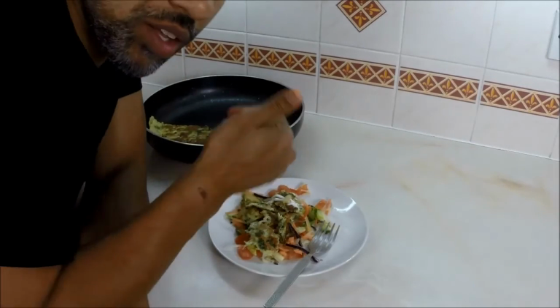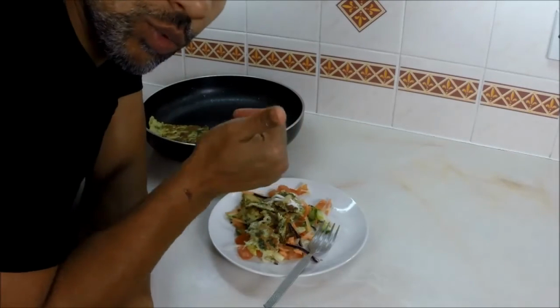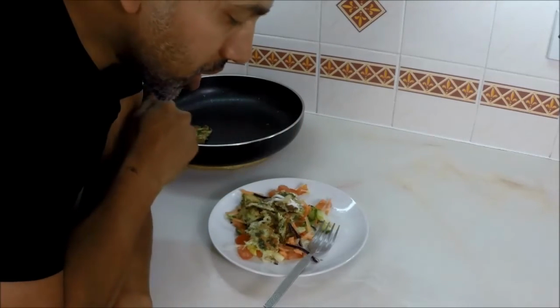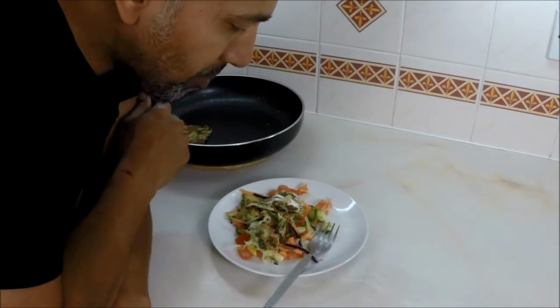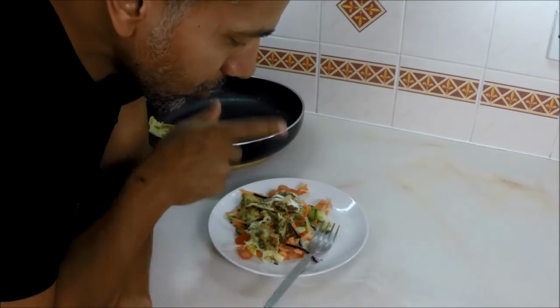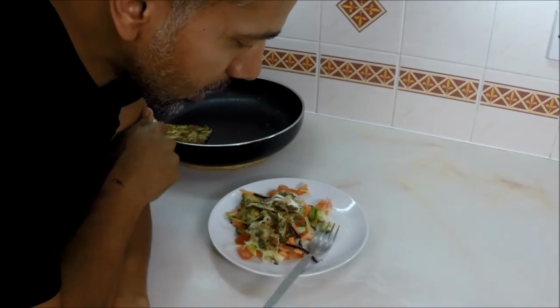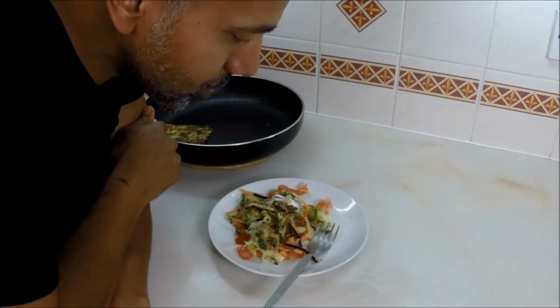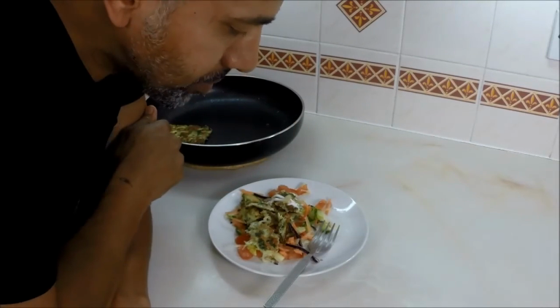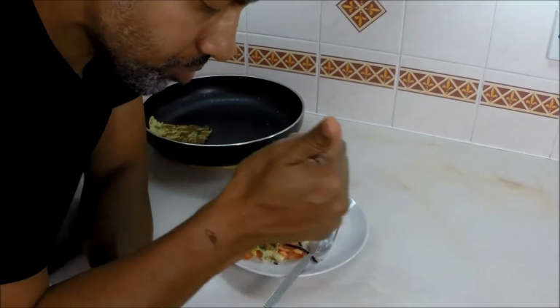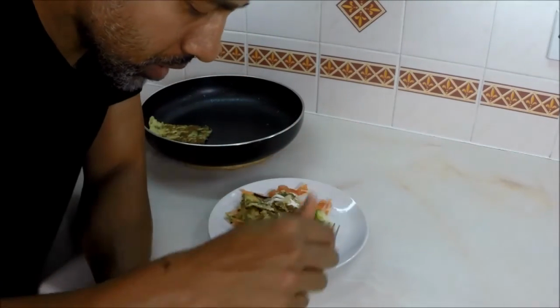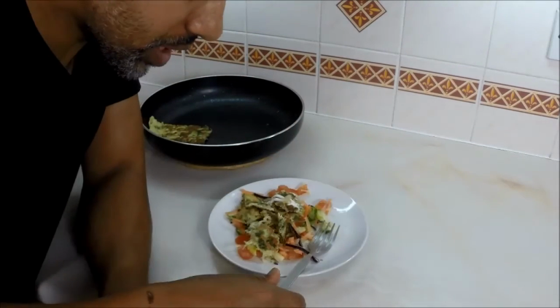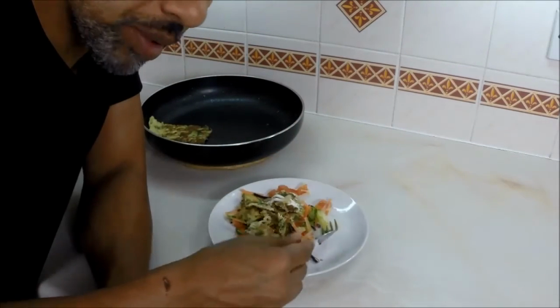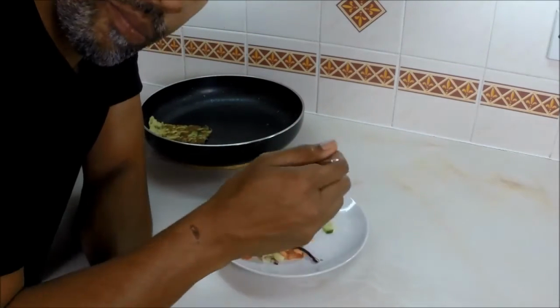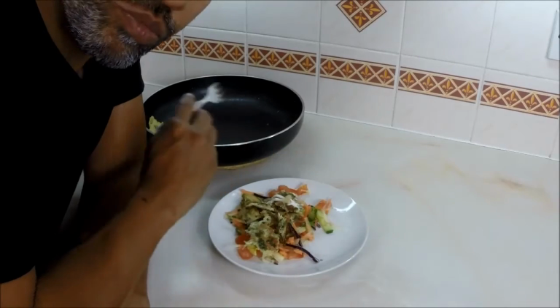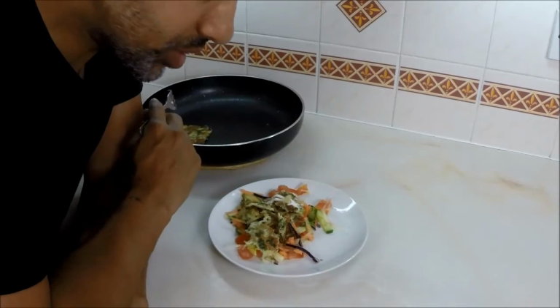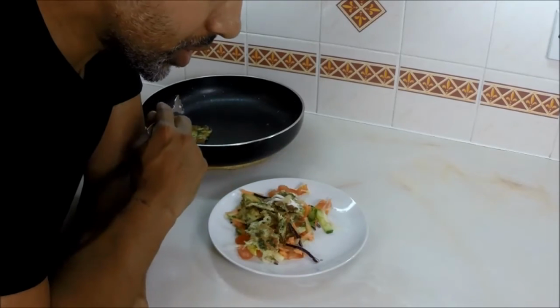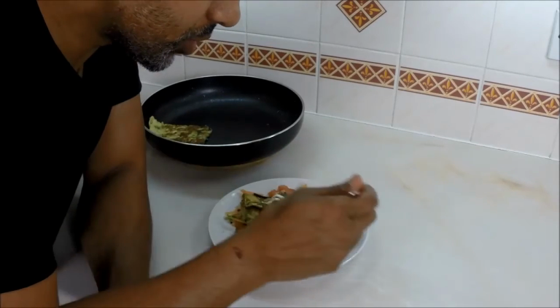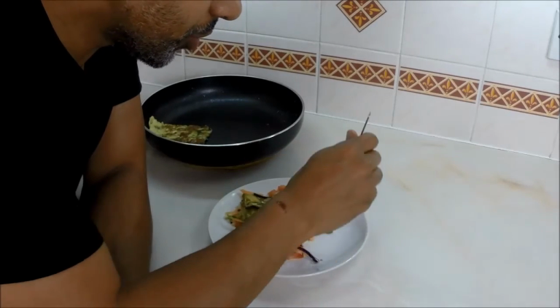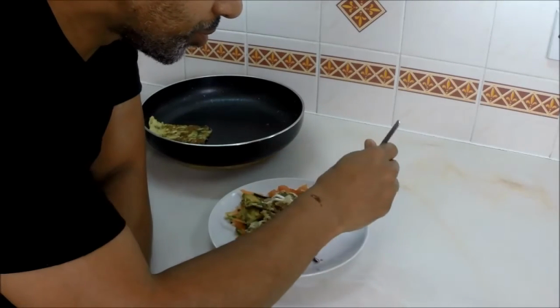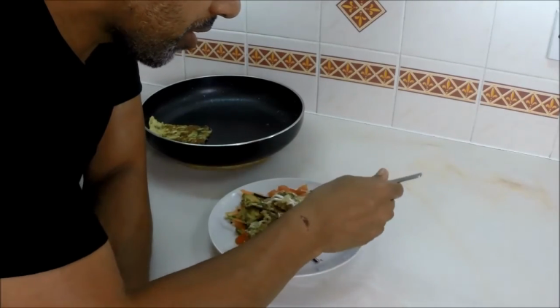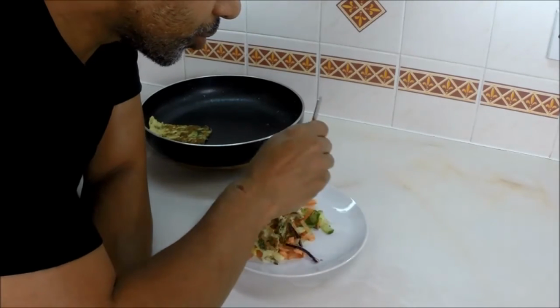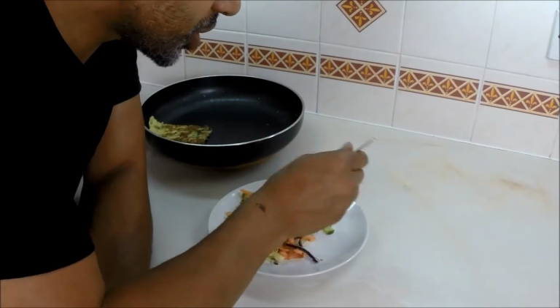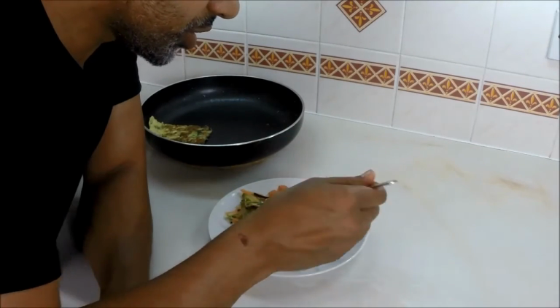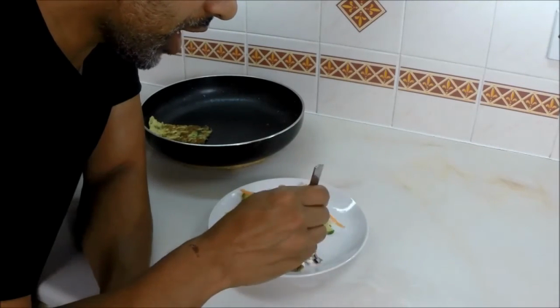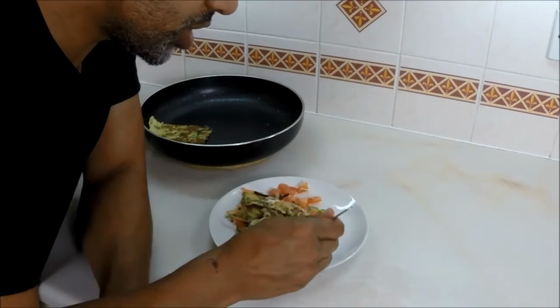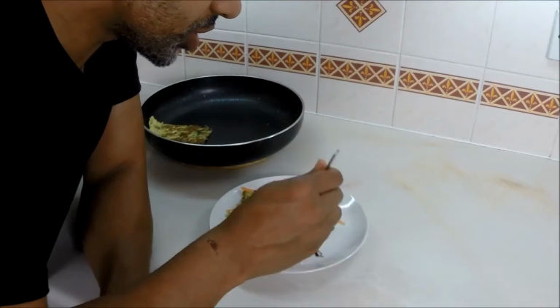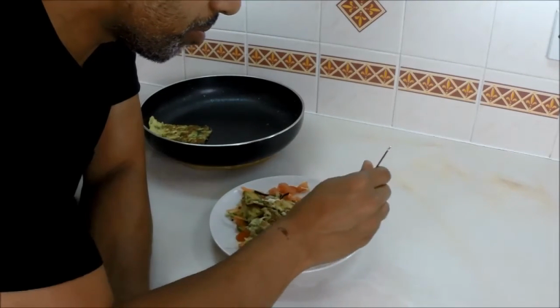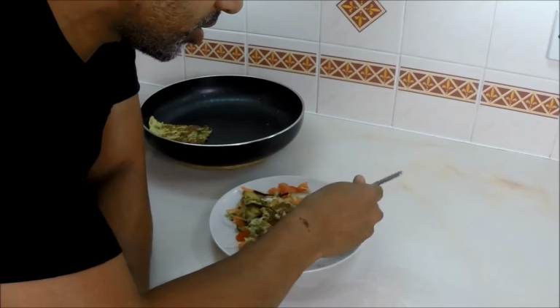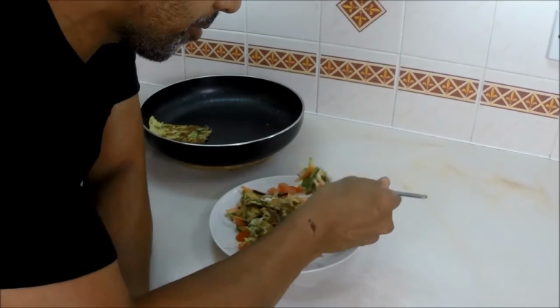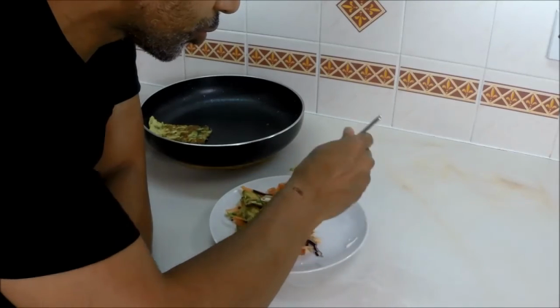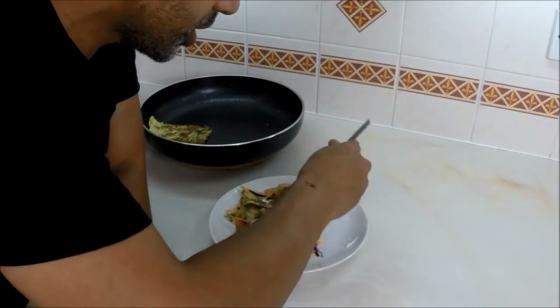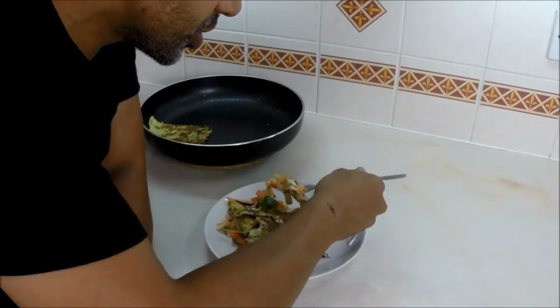Thanks for watching, guys. If you like this video, give us a like and a thumbs up, and I'll see you in another video. Quick dishes — the main thing is quick and delicious.